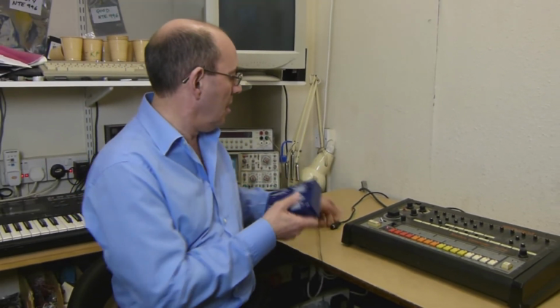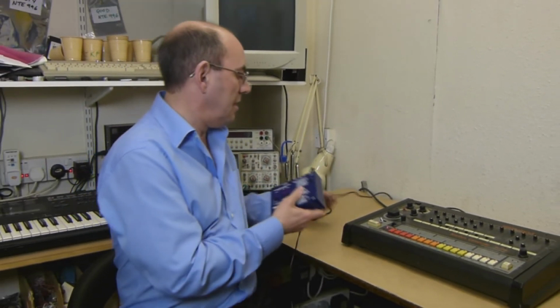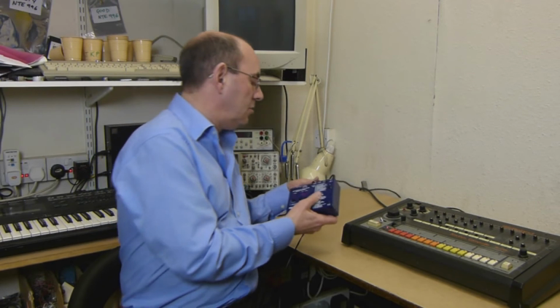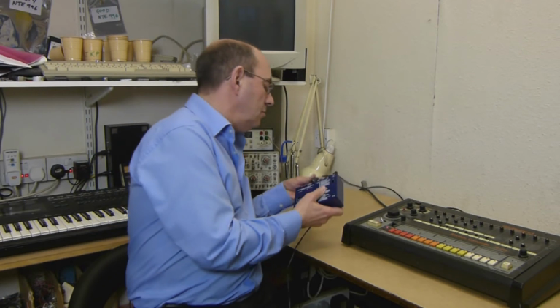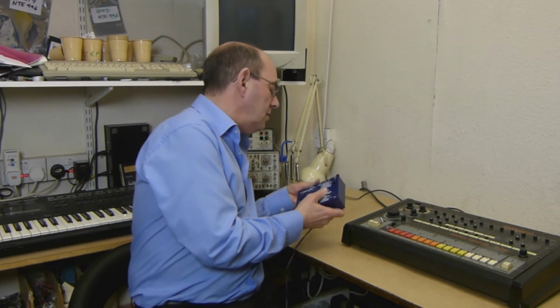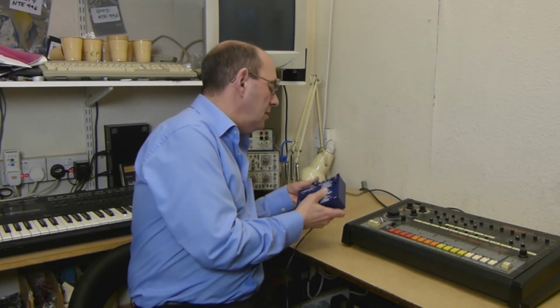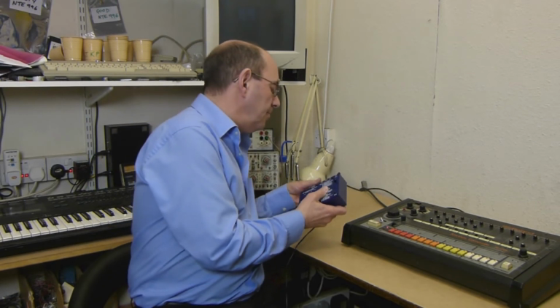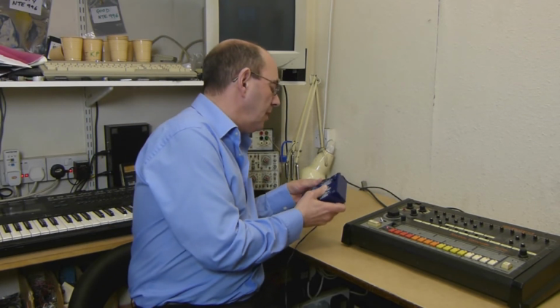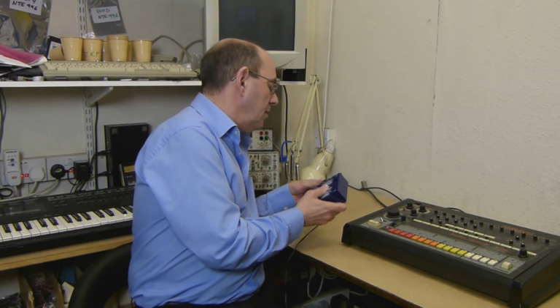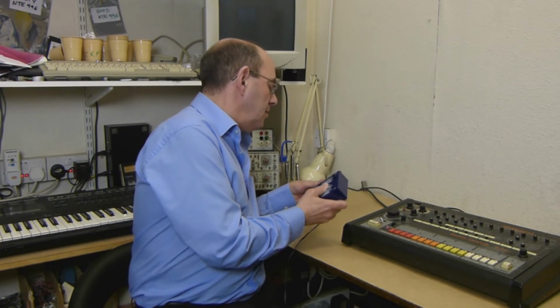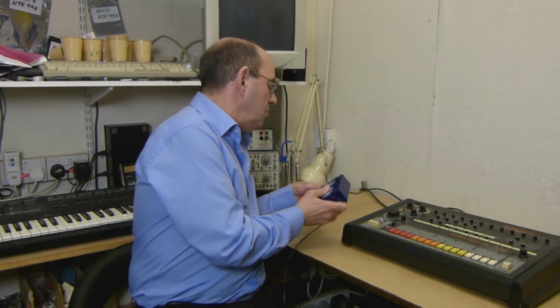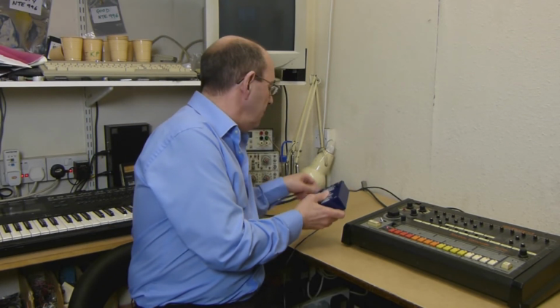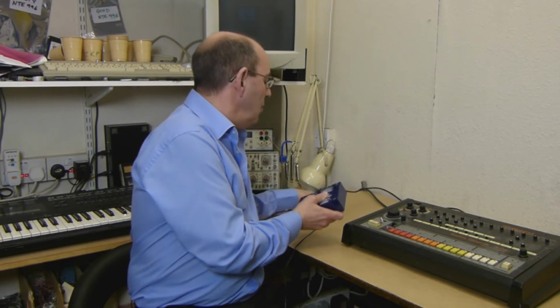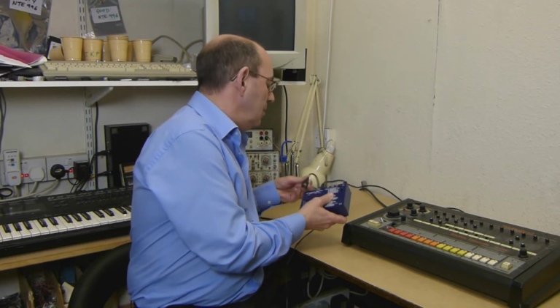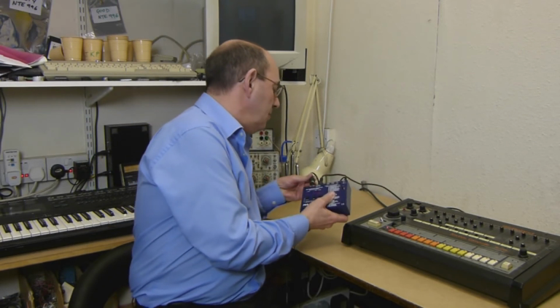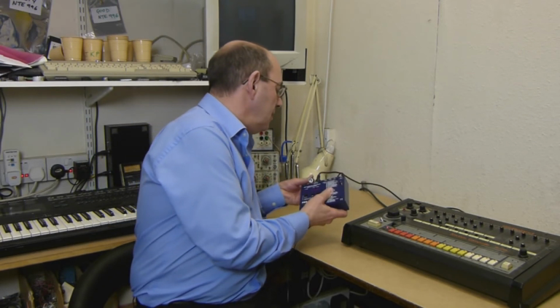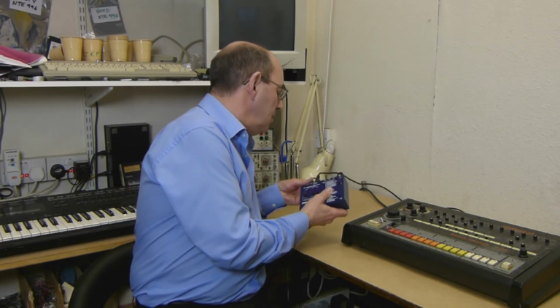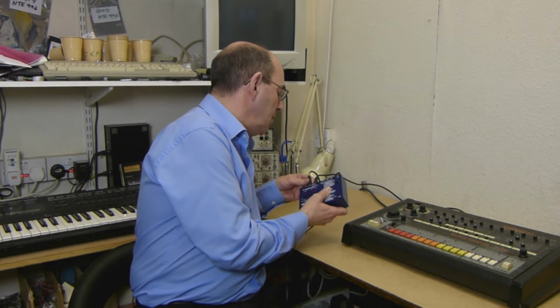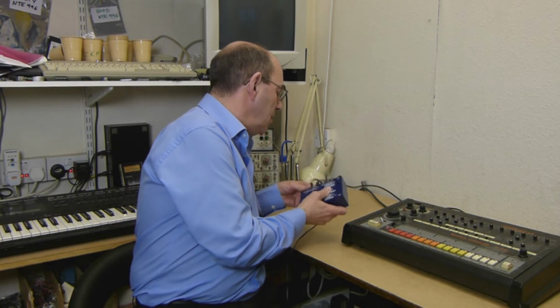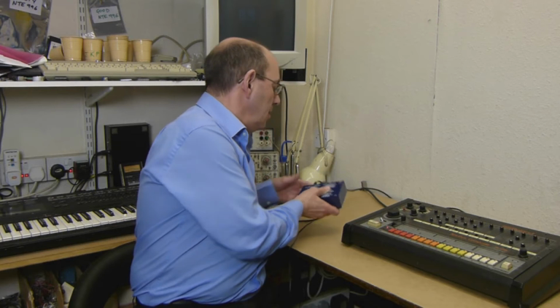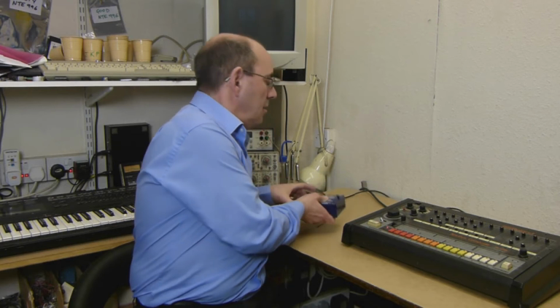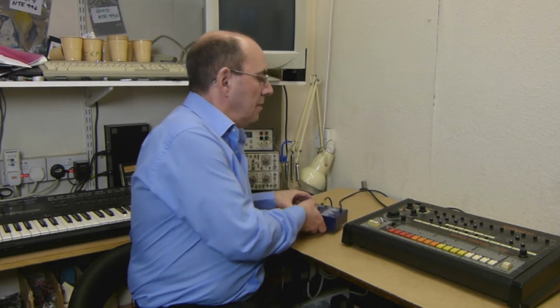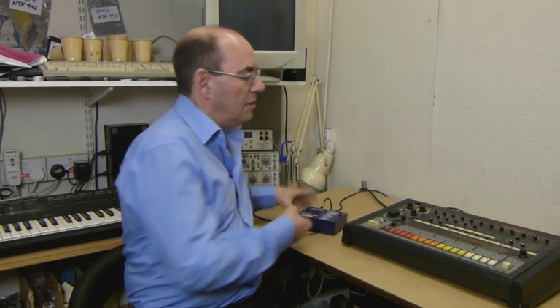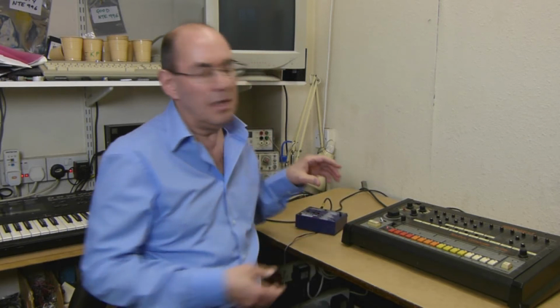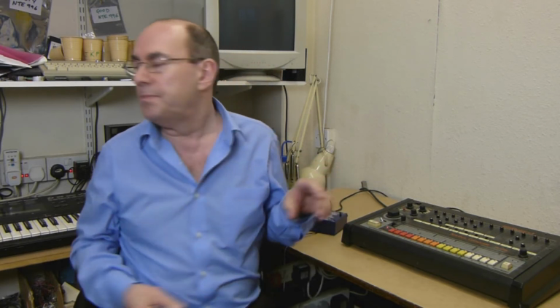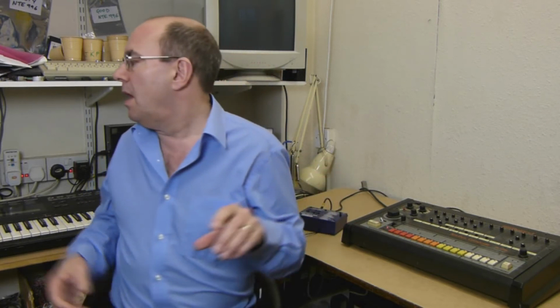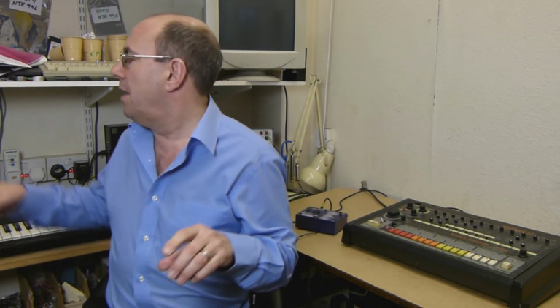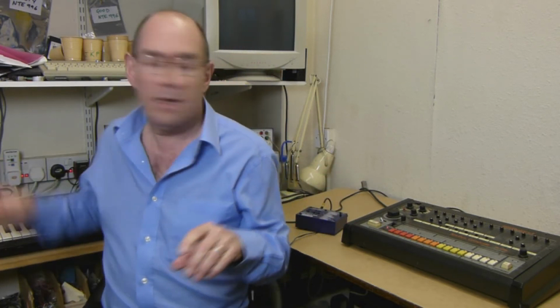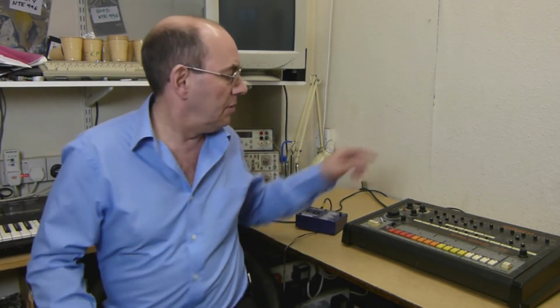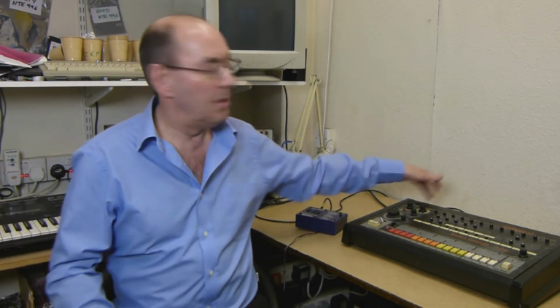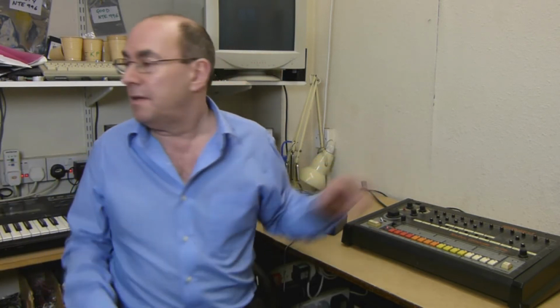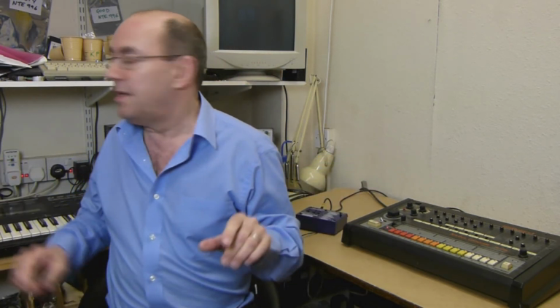Connected two leads: the Sync 24 and the MIDI lead, so that's ready to go and I've already got those plugged in at that end.